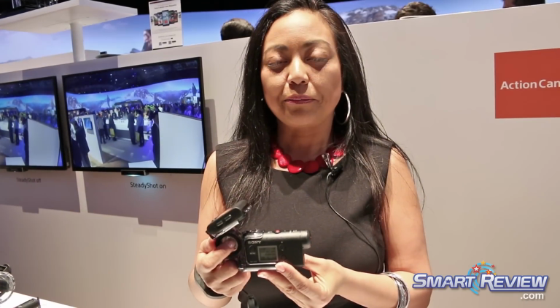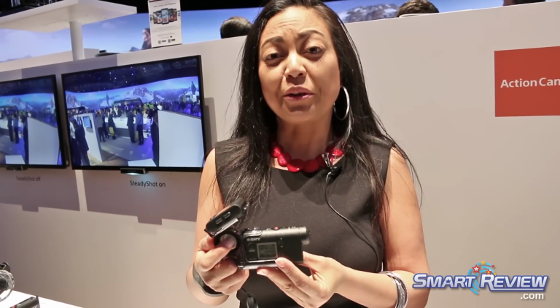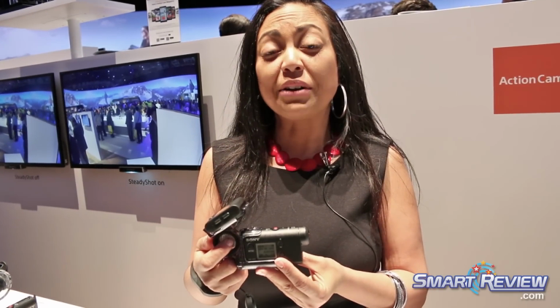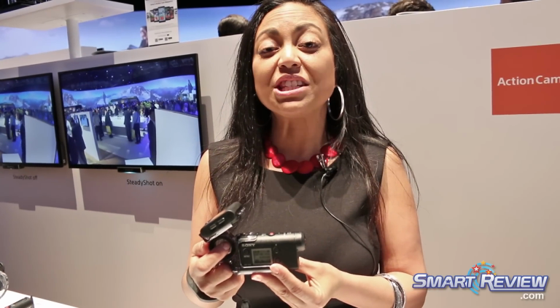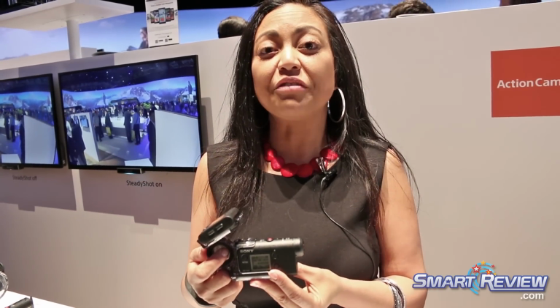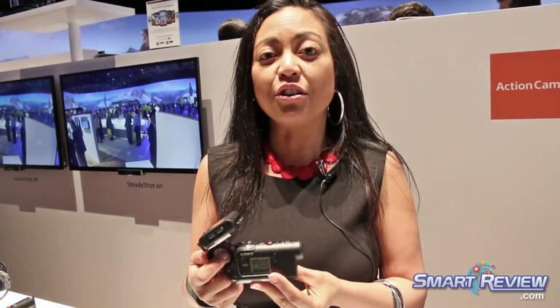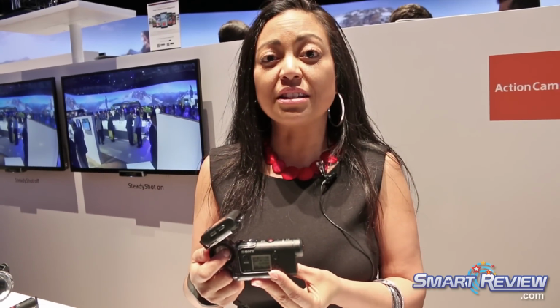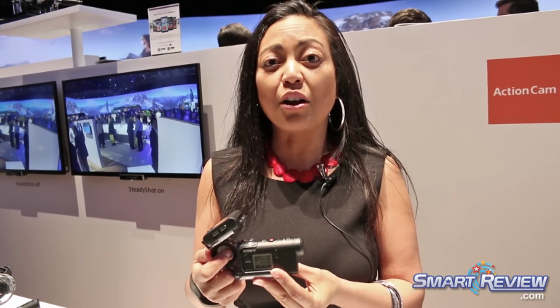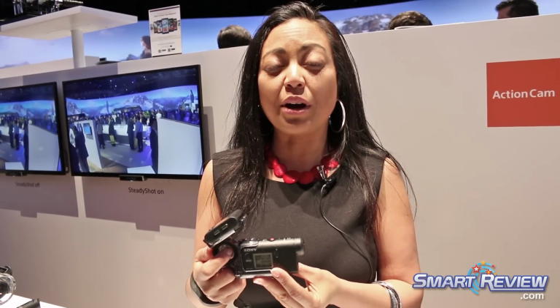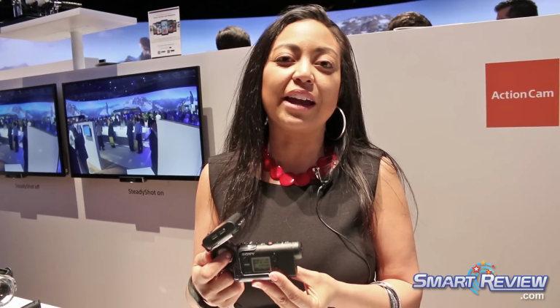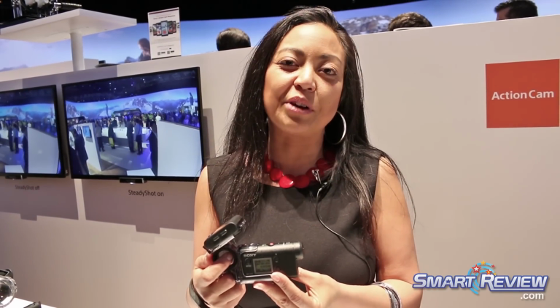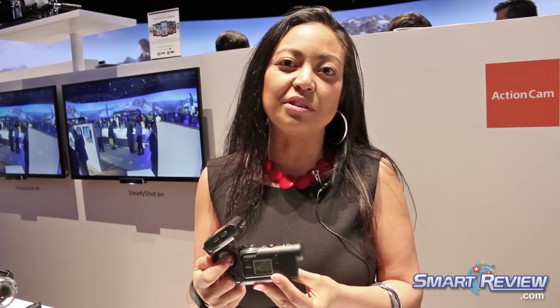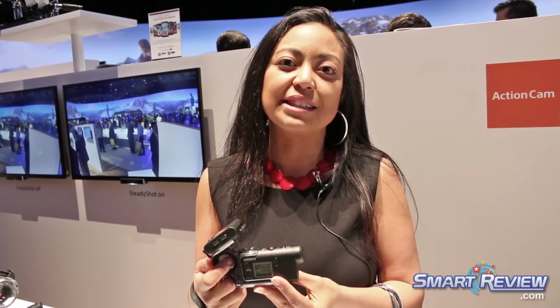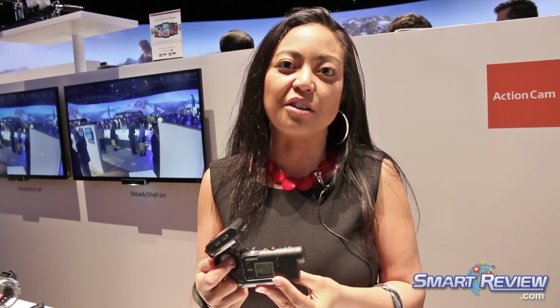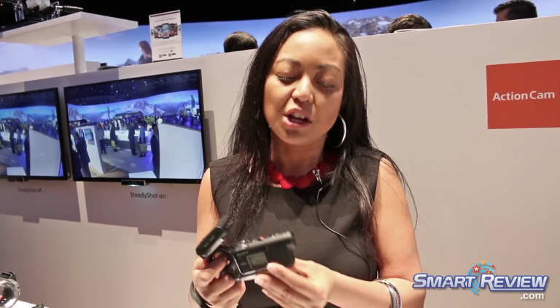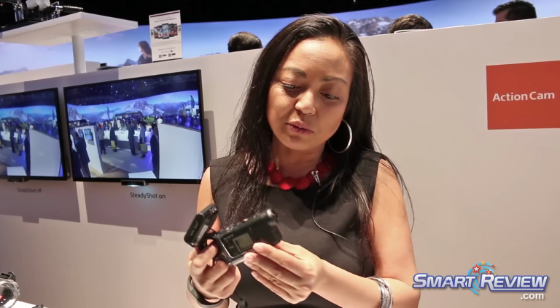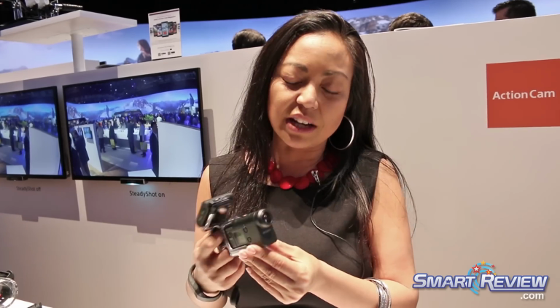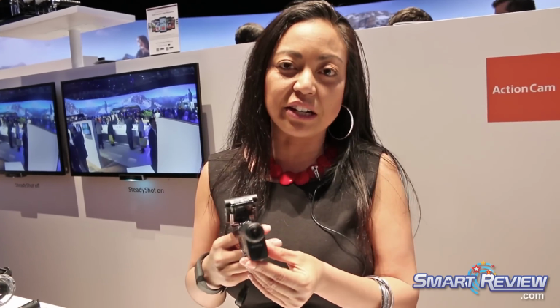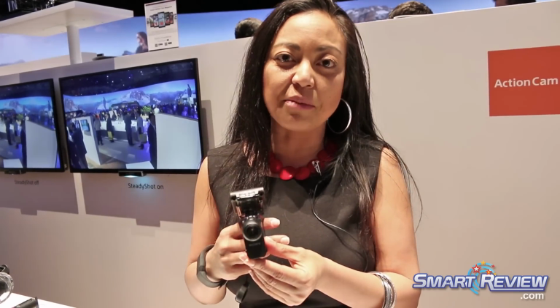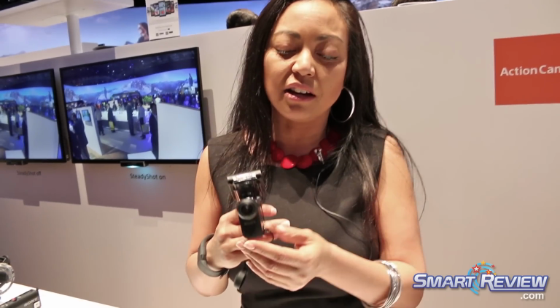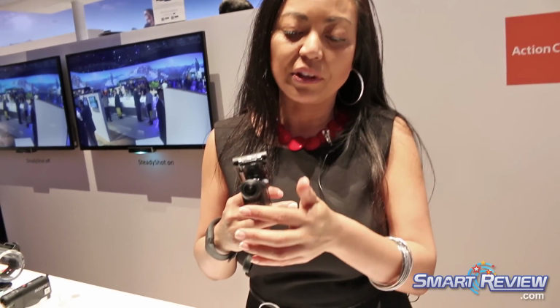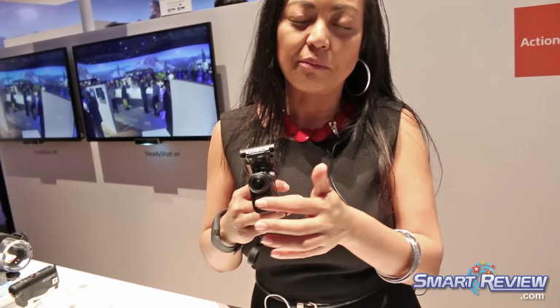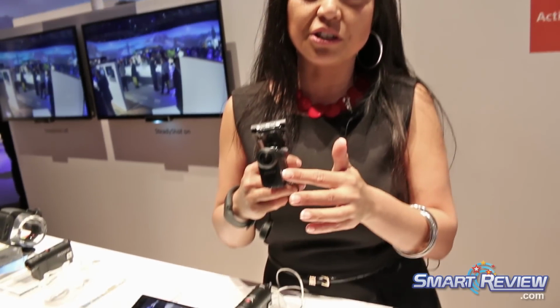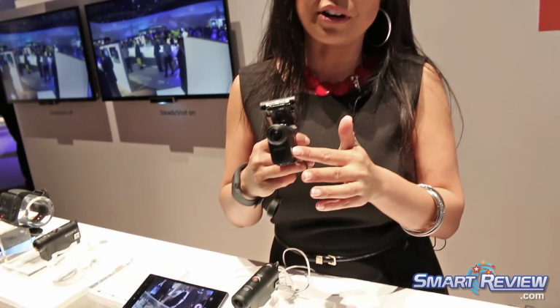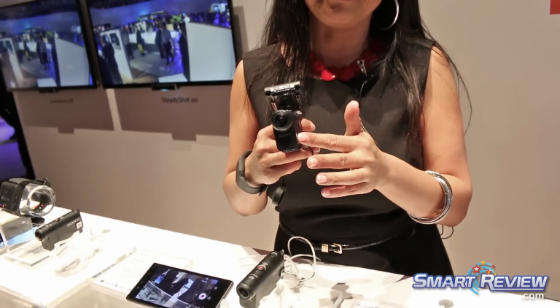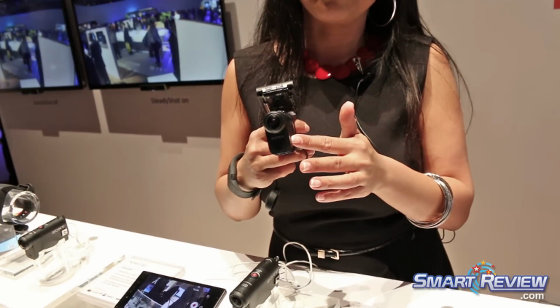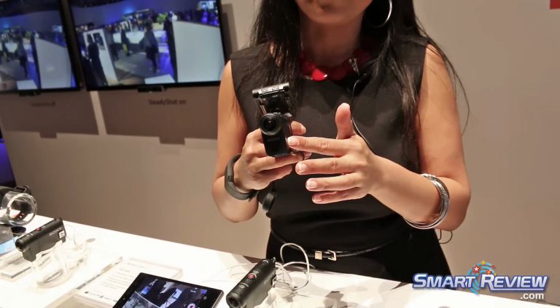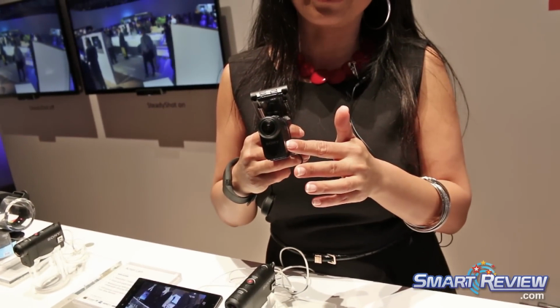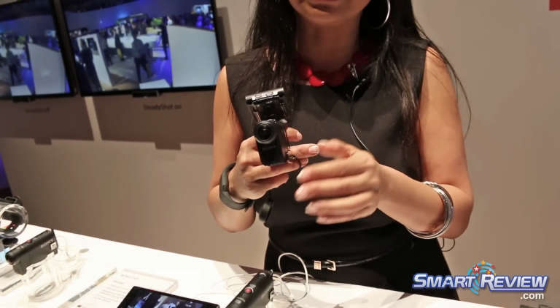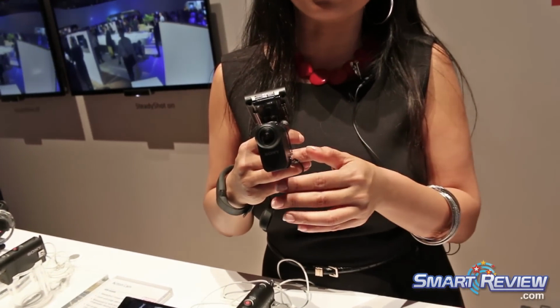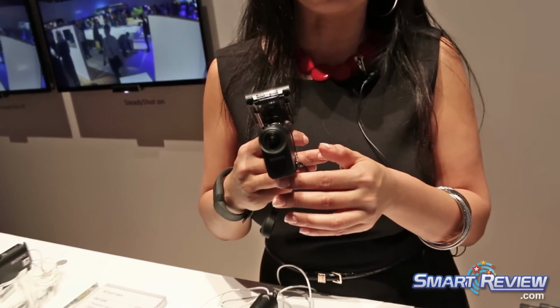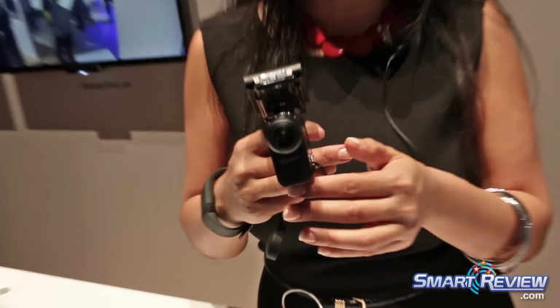Incredible HD video is going to require incredible sound, so we've got a stereo mic mounted to the front for excellent sound capture.